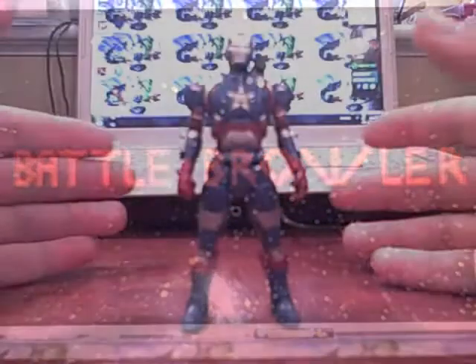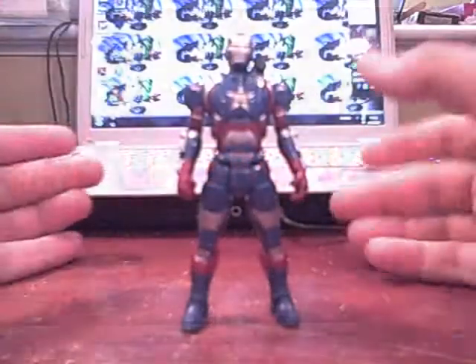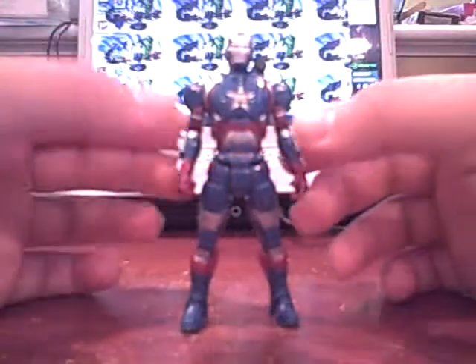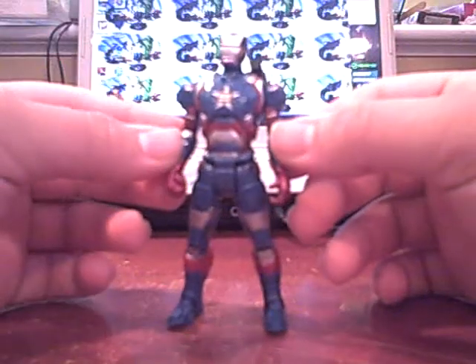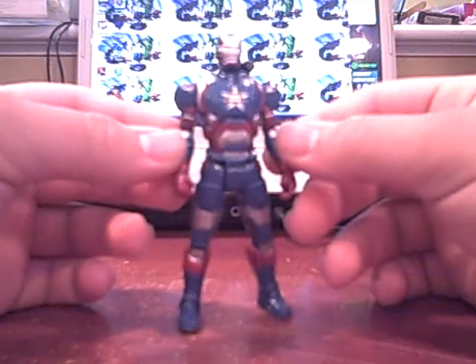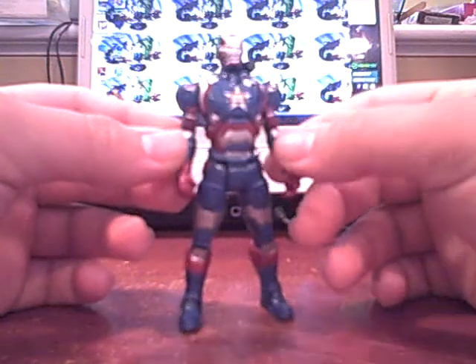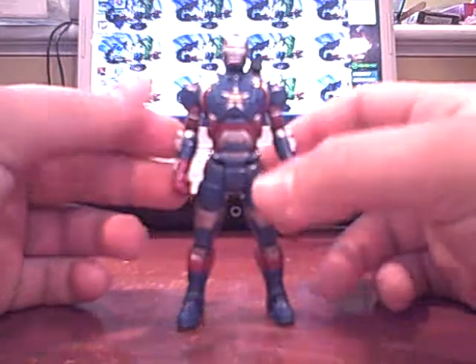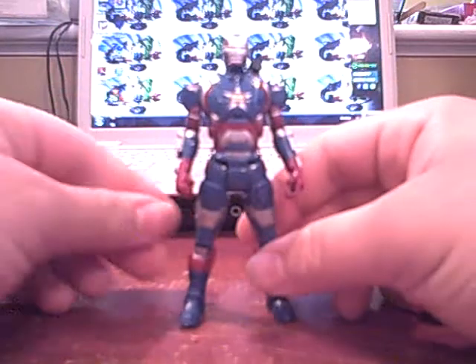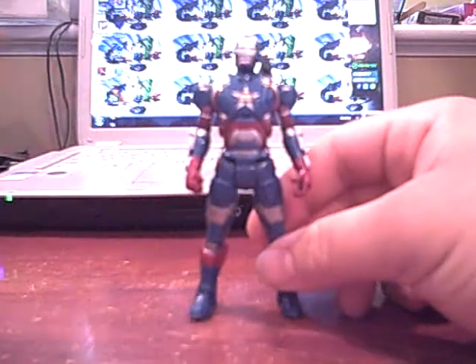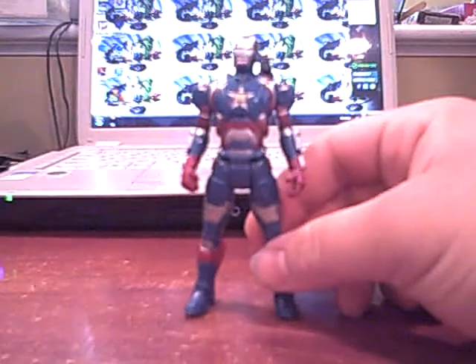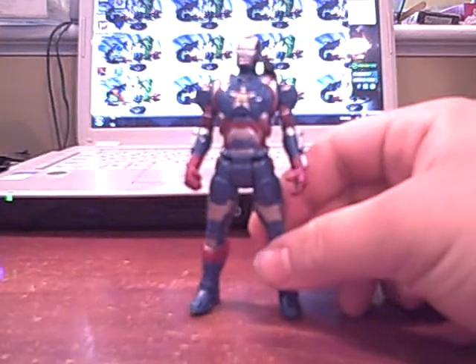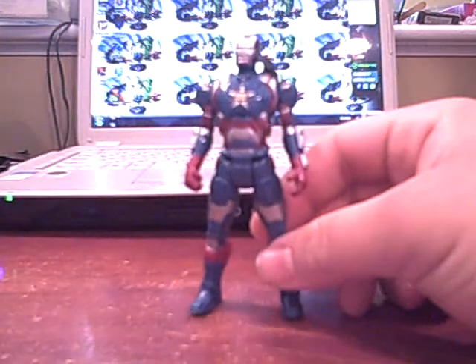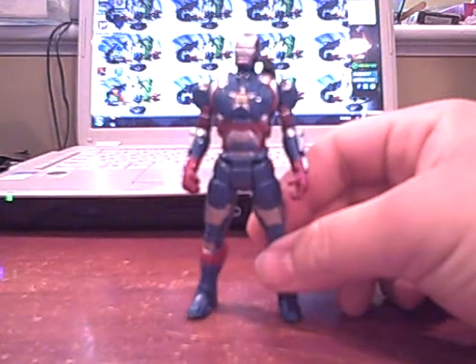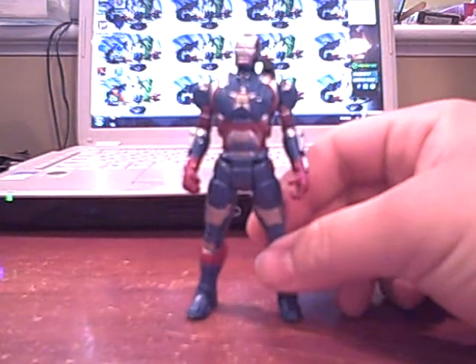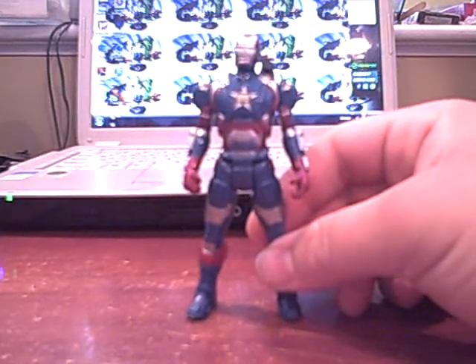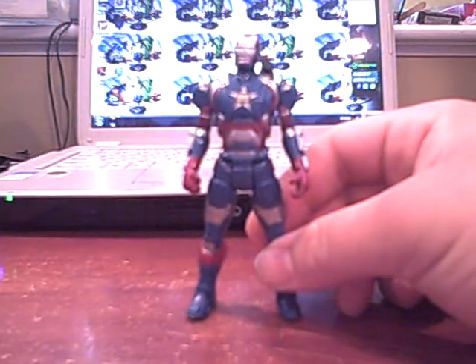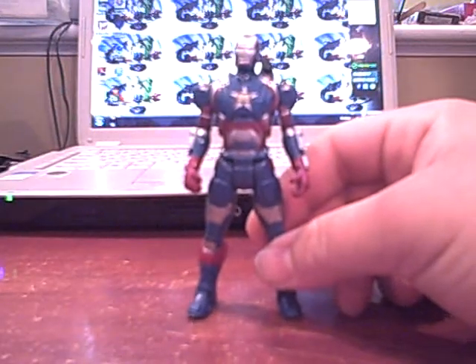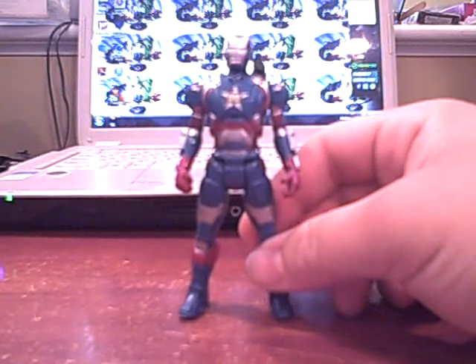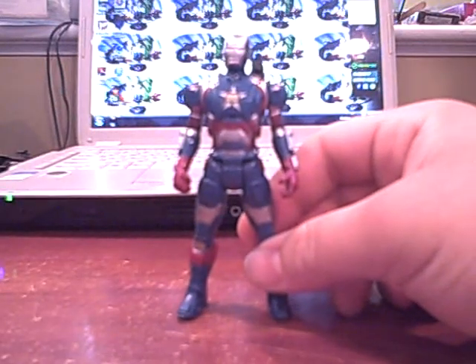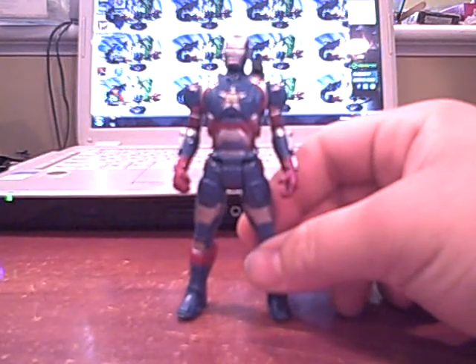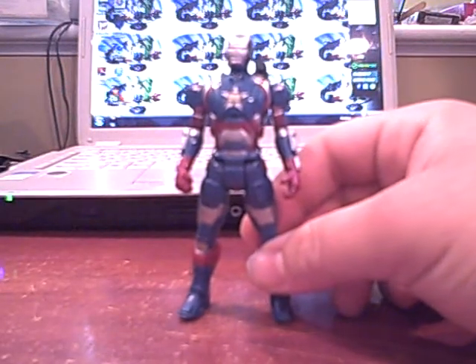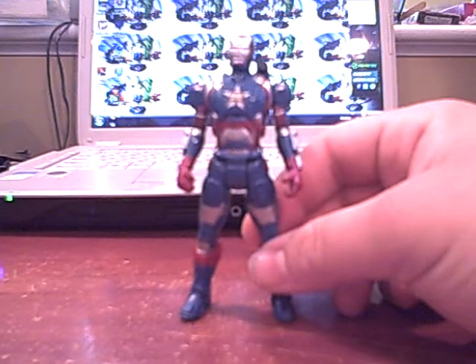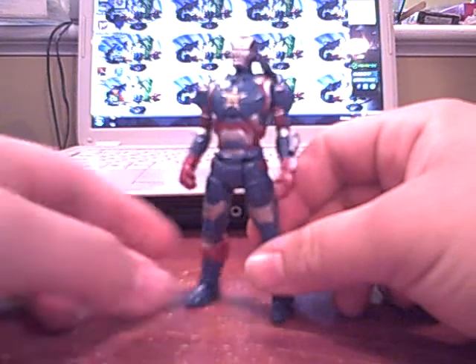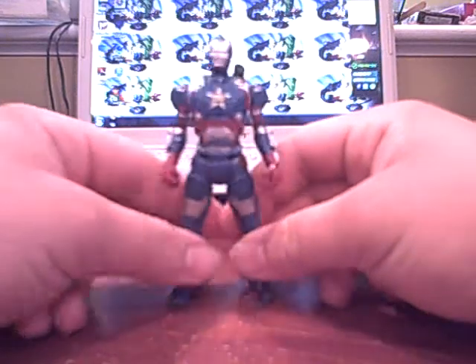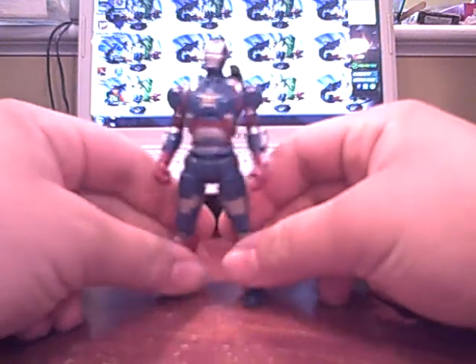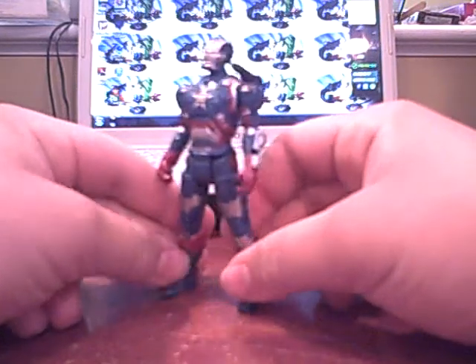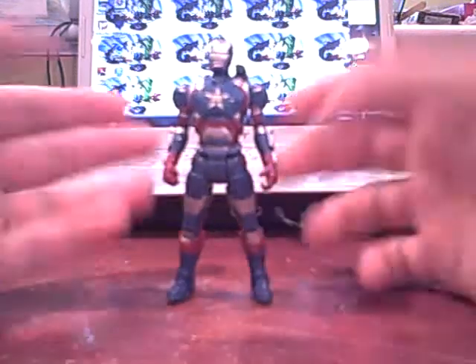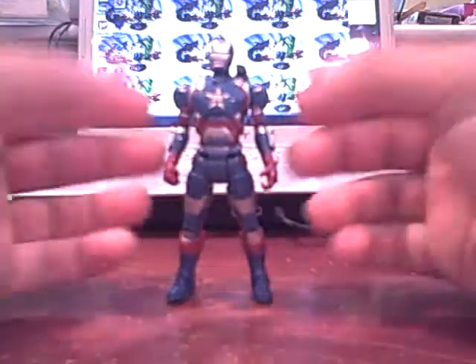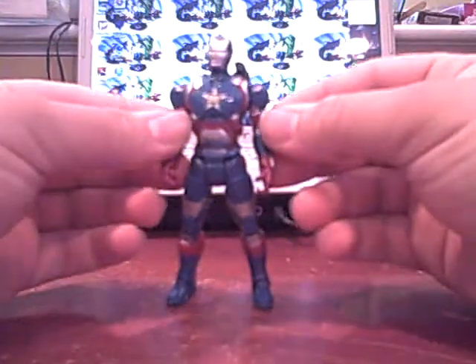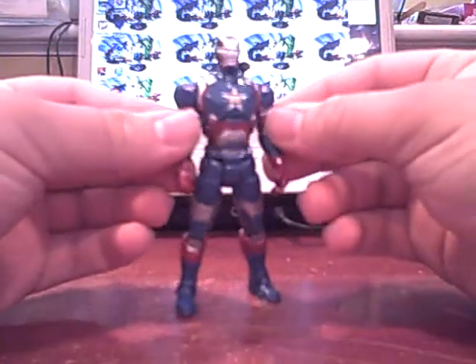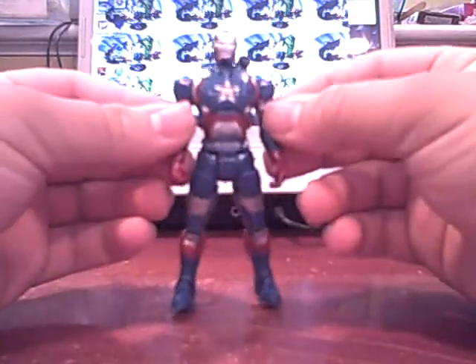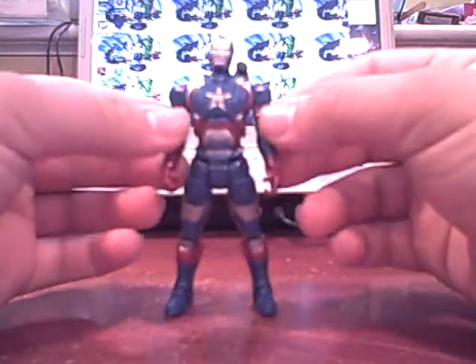What's up YouTube? I'm here with a brand new review. This time, the Iron Man 3 Assembler's Interactive Armor System Iron Patriot. So this is the Iron Patriot.